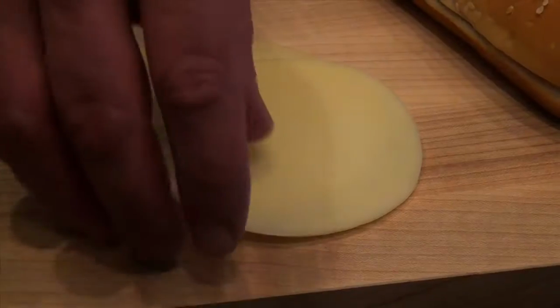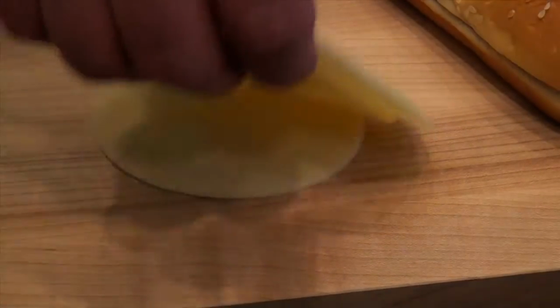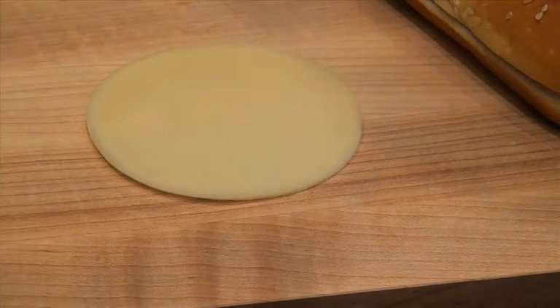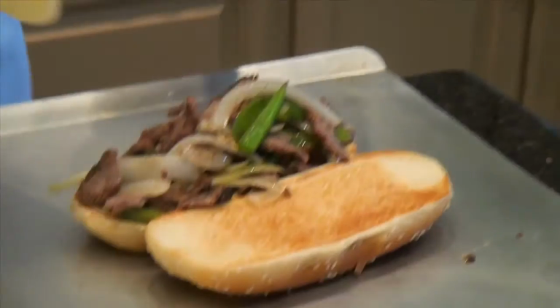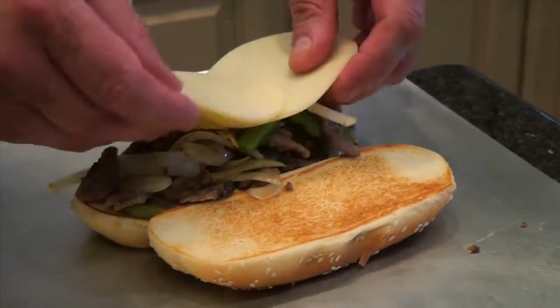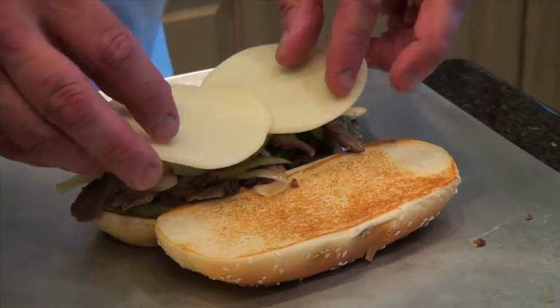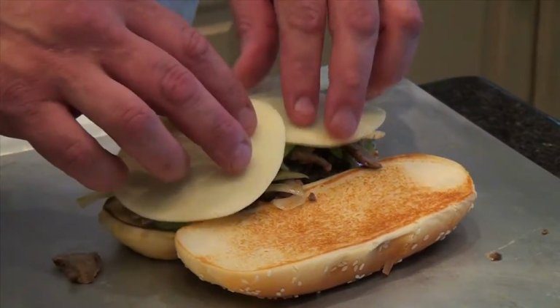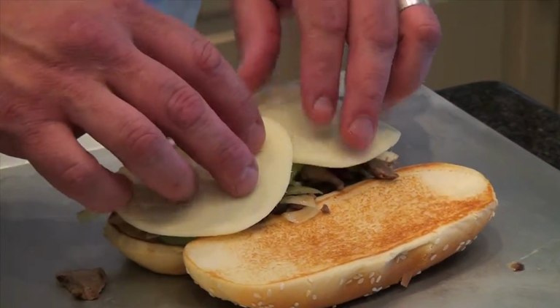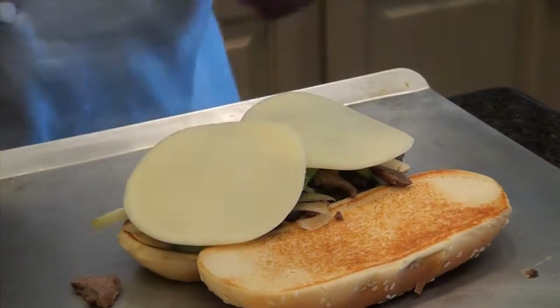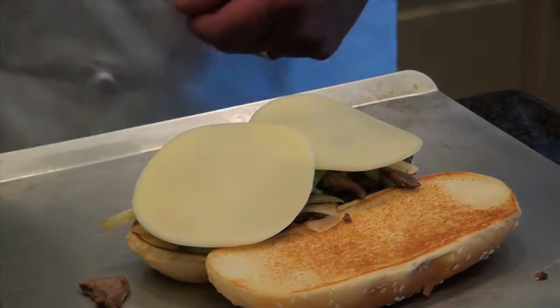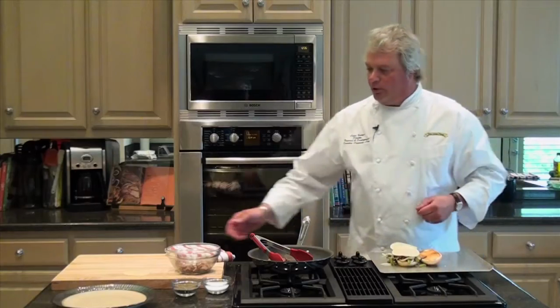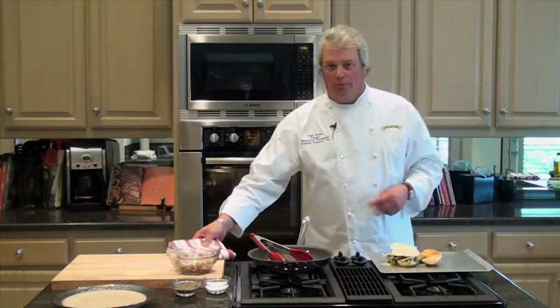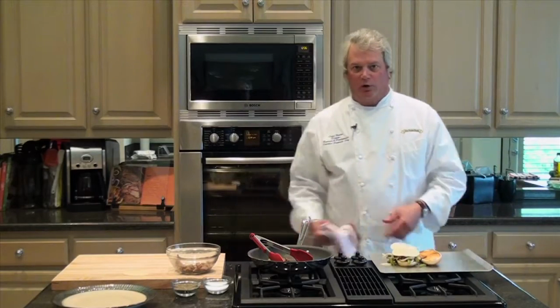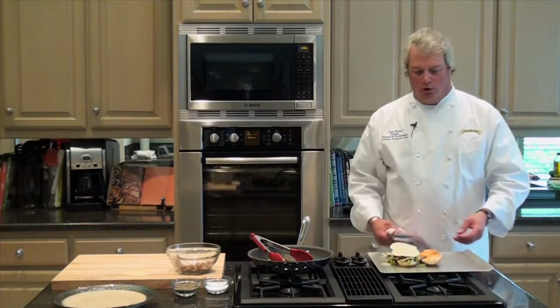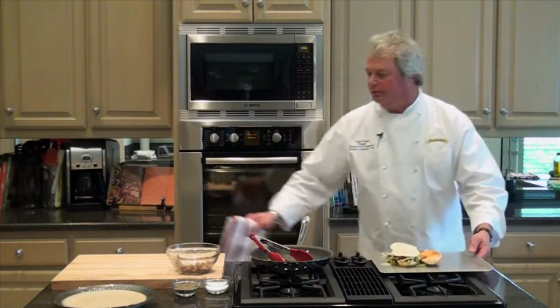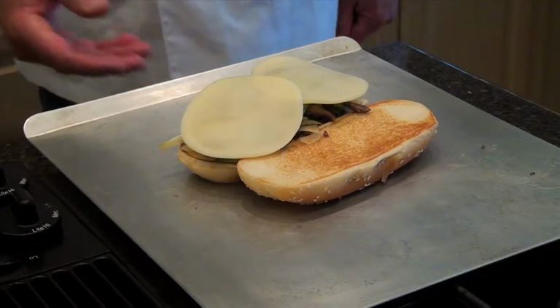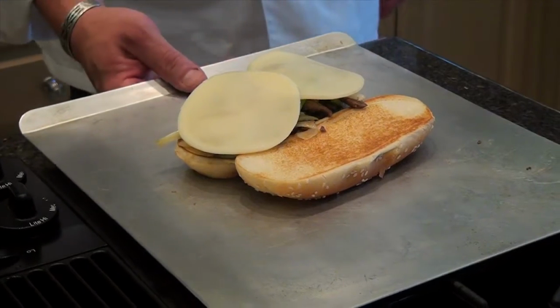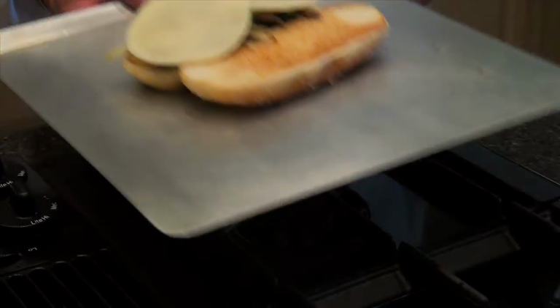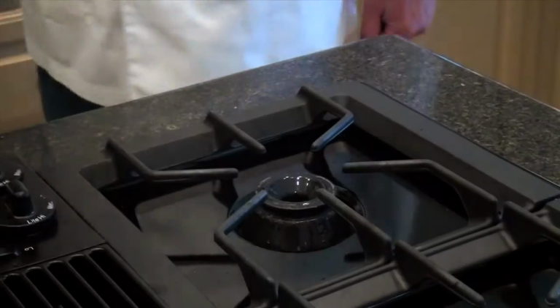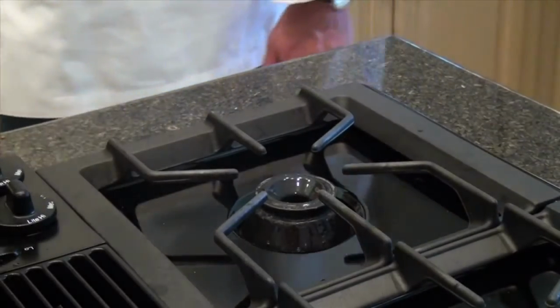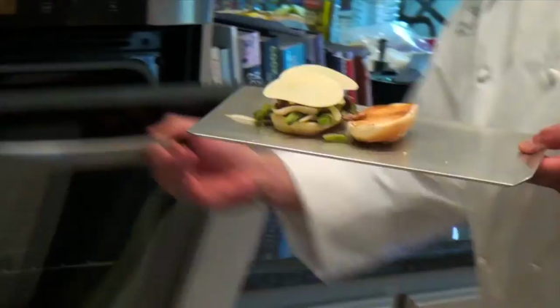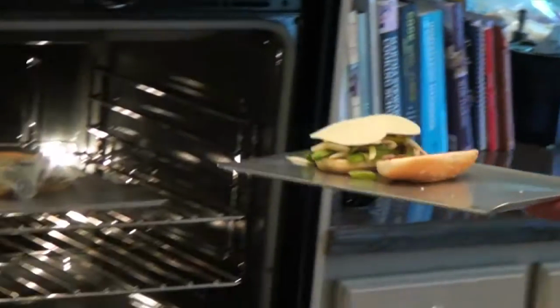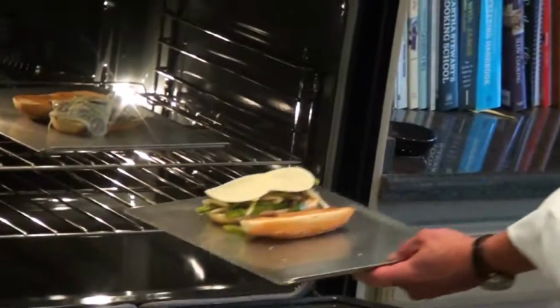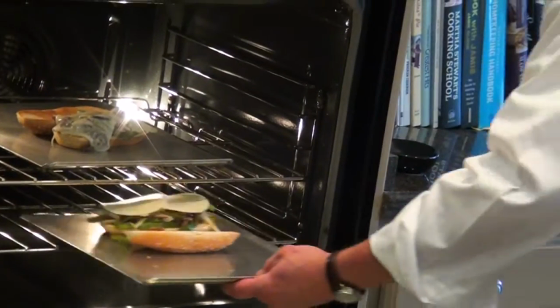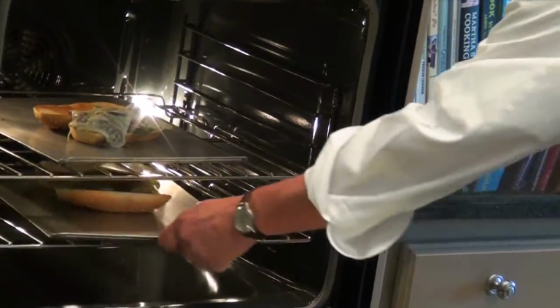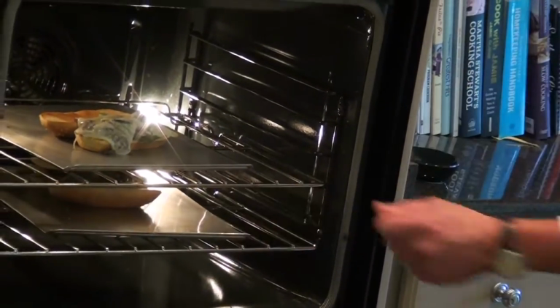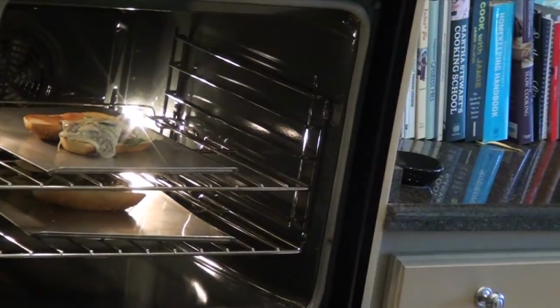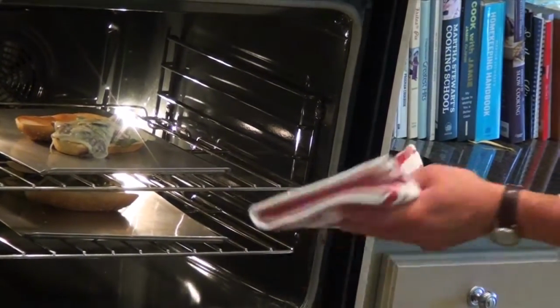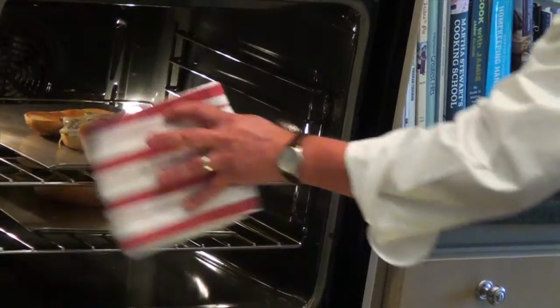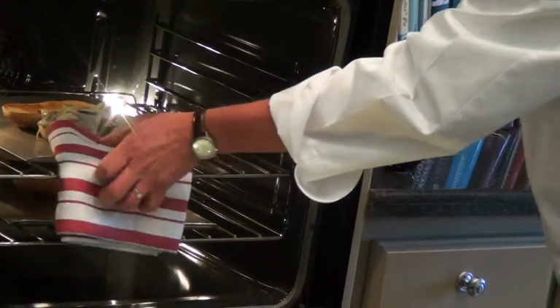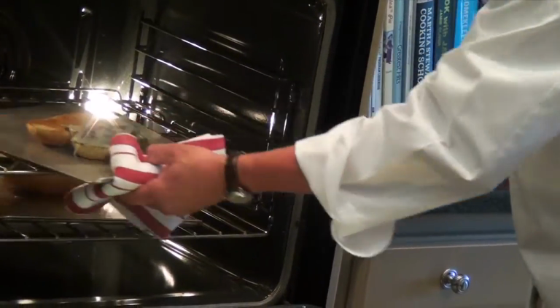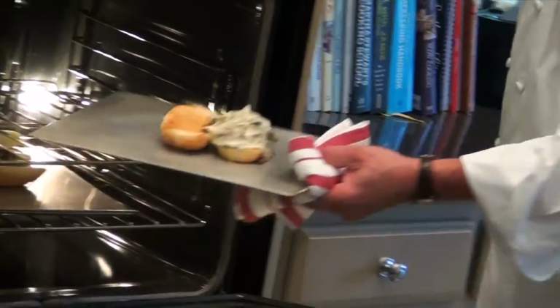We're going to add a couple slices of provolone cheese. Our oven is already warm, and I've actually already got one in, so we're going to basically just make a quick exchange here. This cheese will melt really quick, so it just takes a couple minutes.